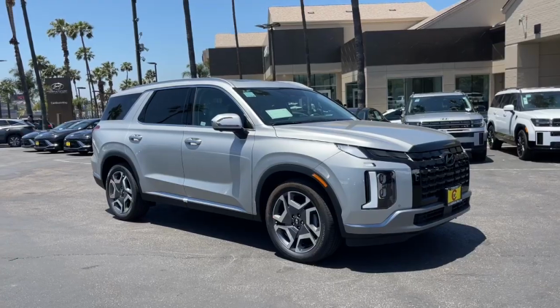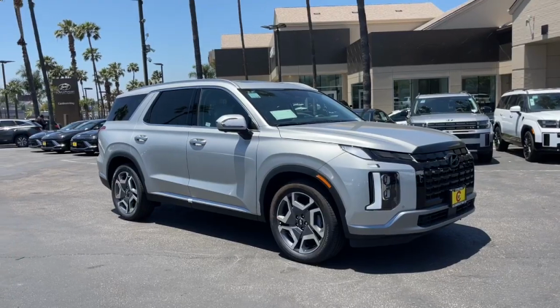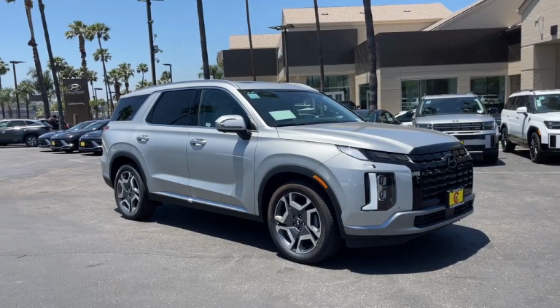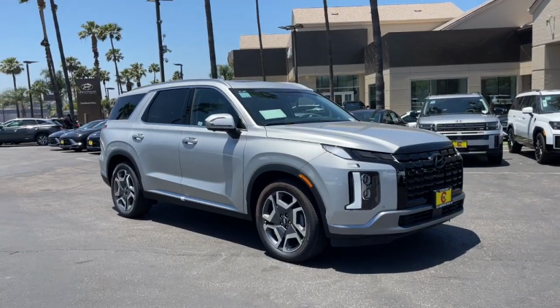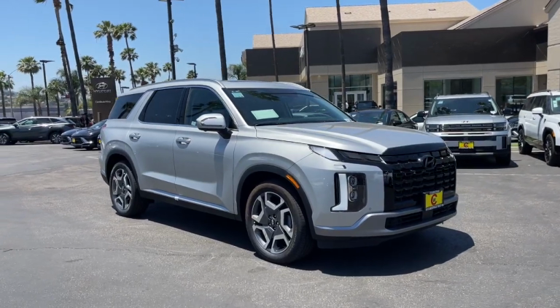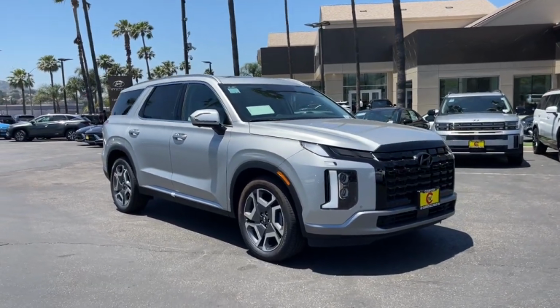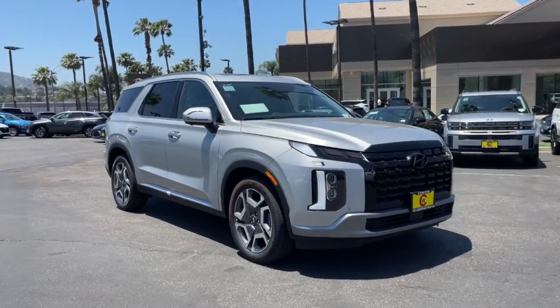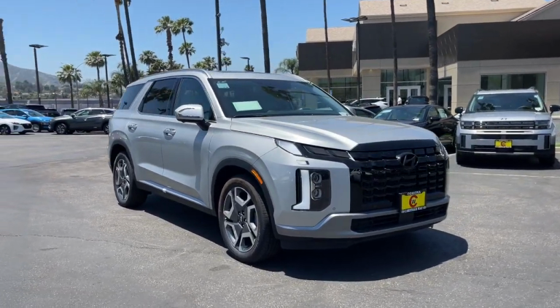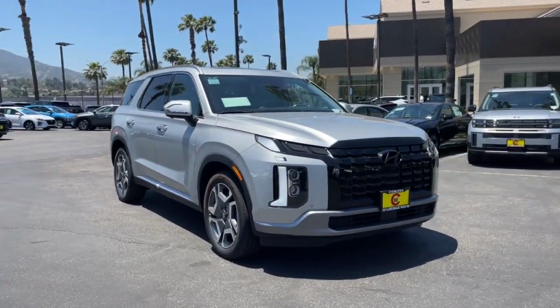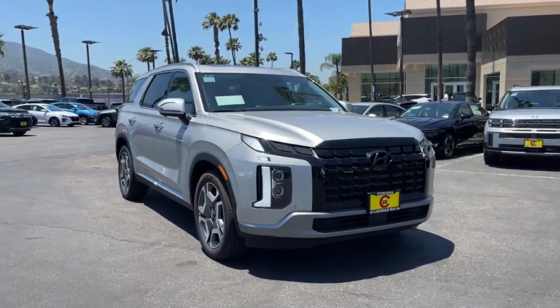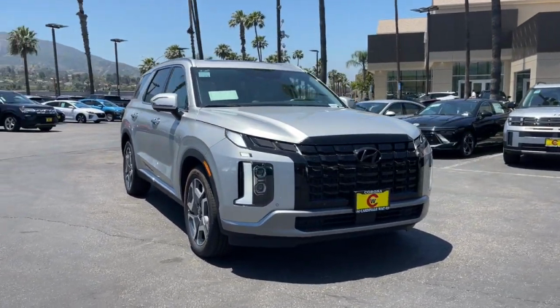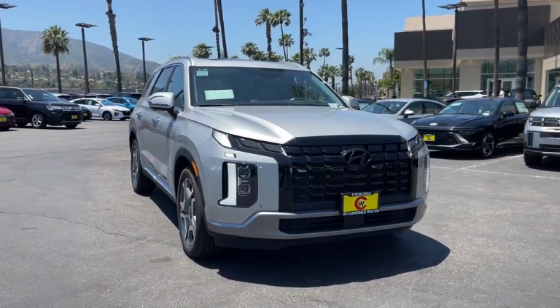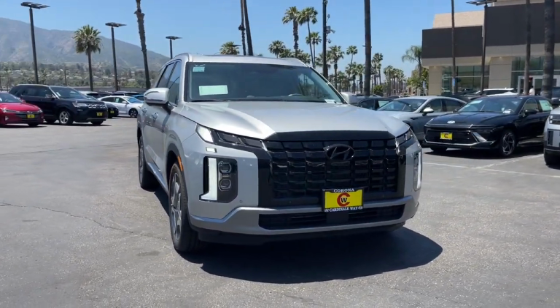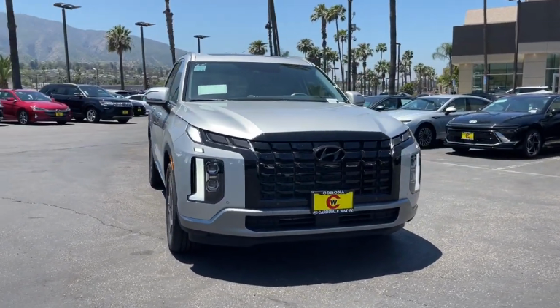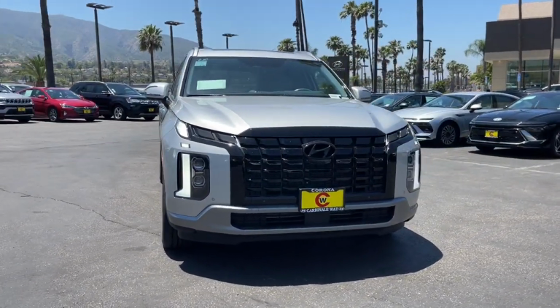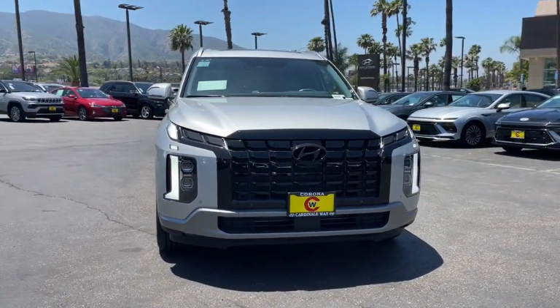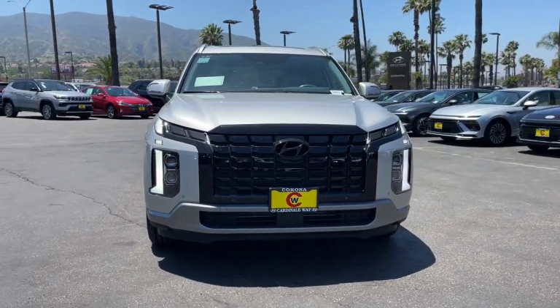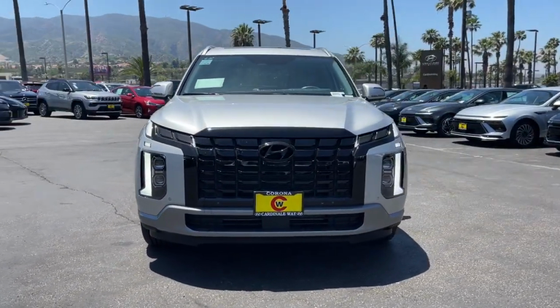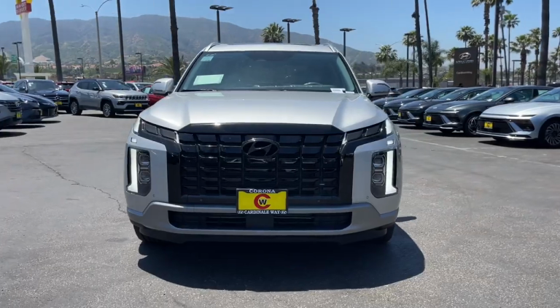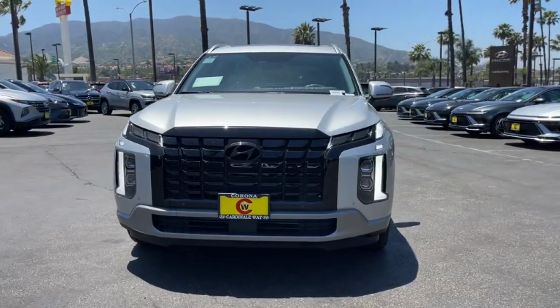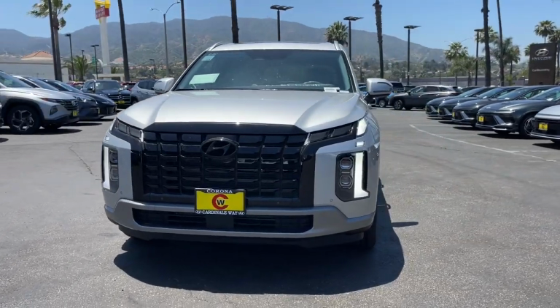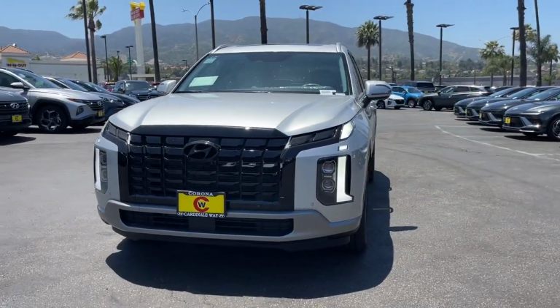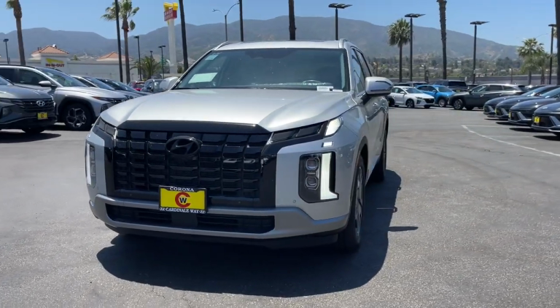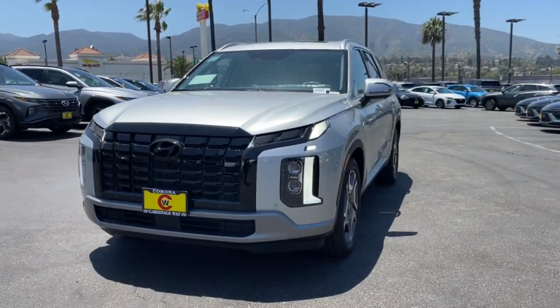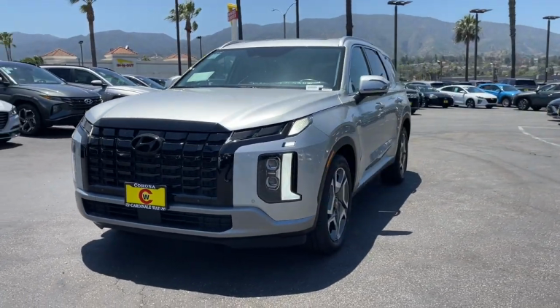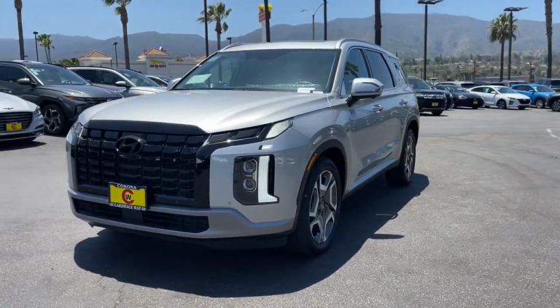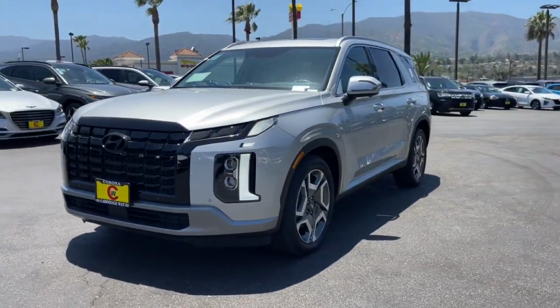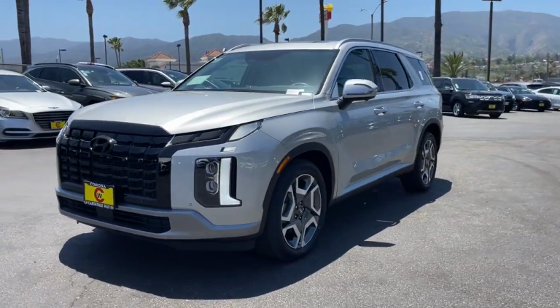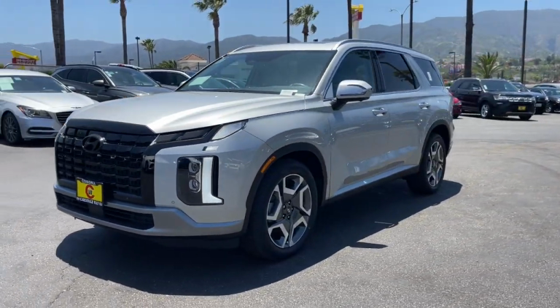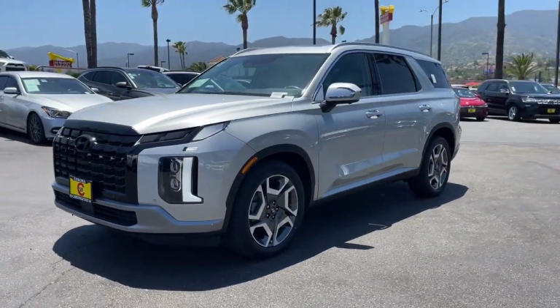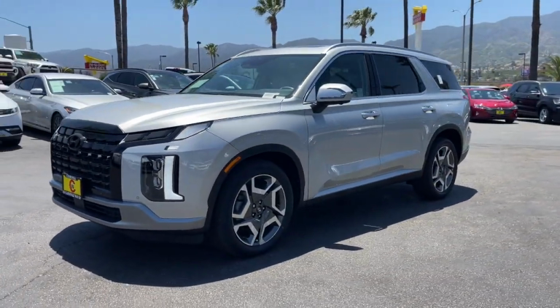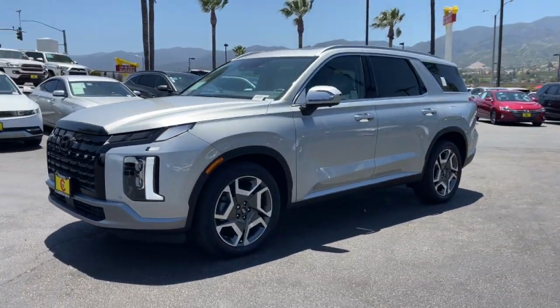This could be the car for you. The 2024 Hyundai Palisade — here's a convenient, comfortable and capable Hyundai Palisade.